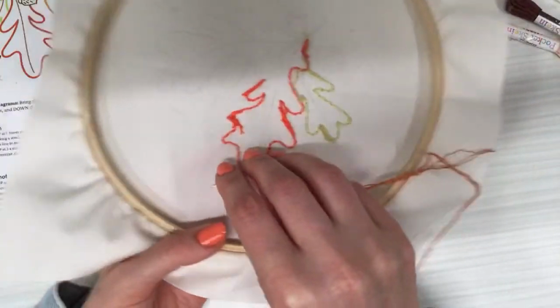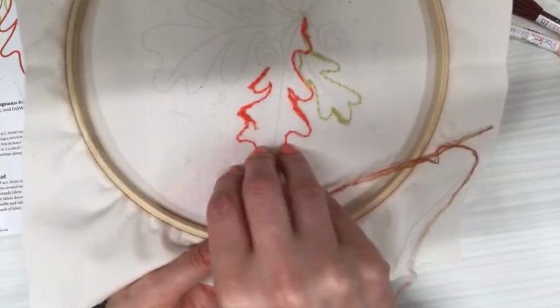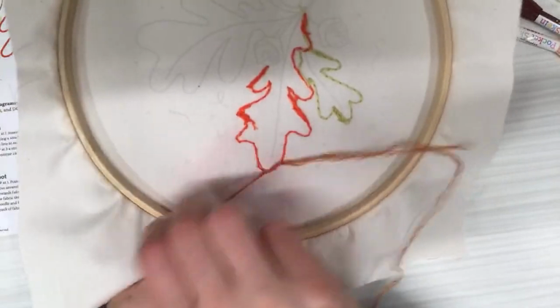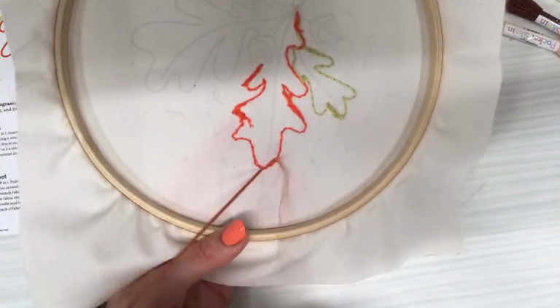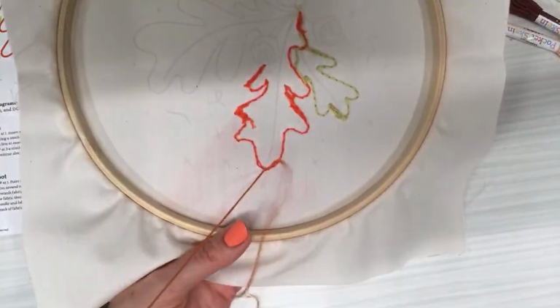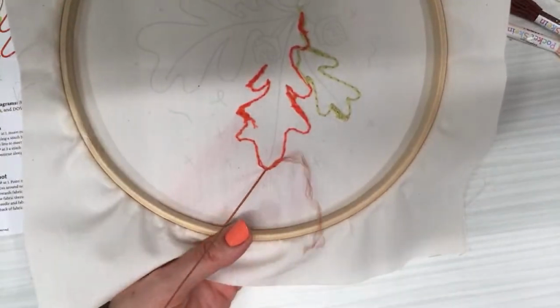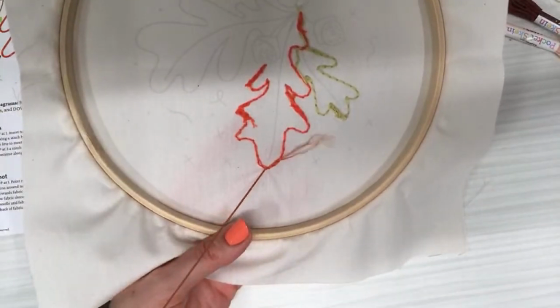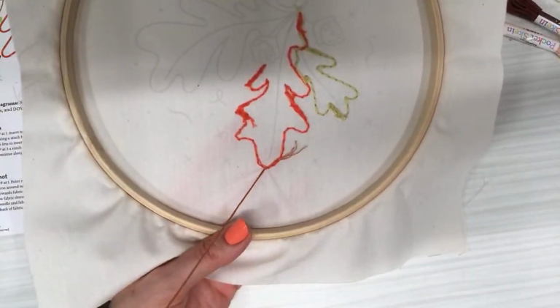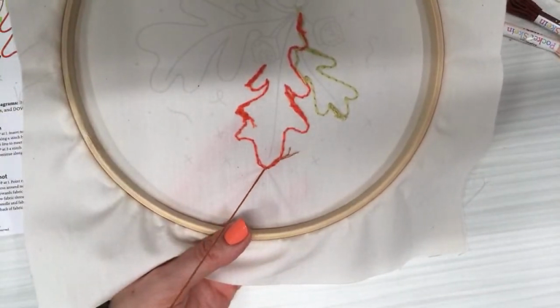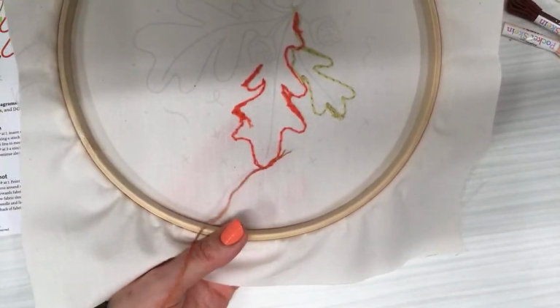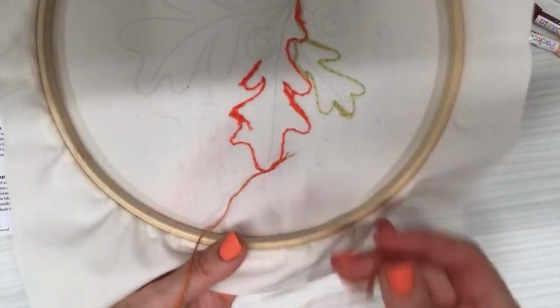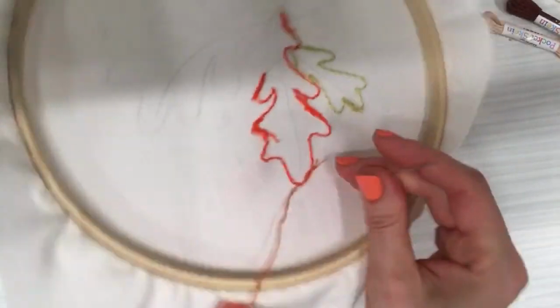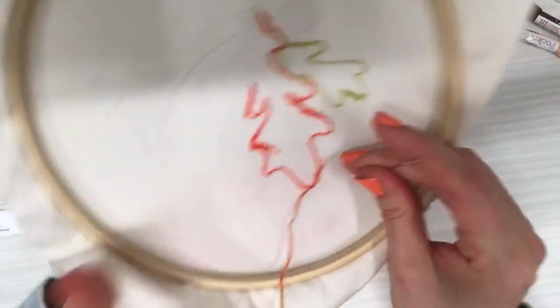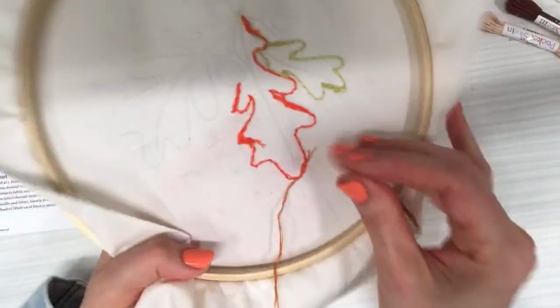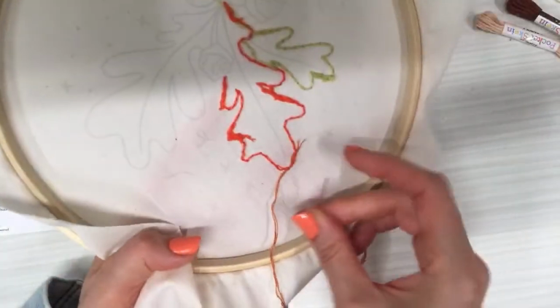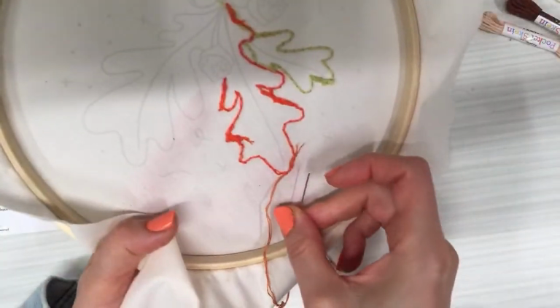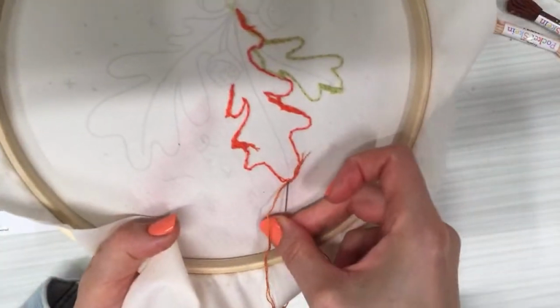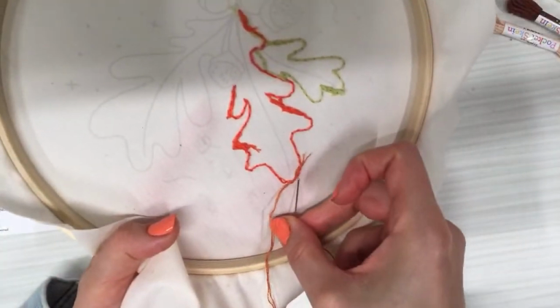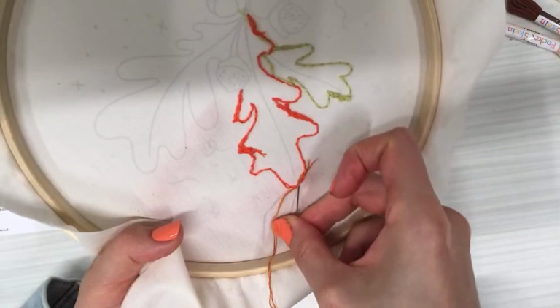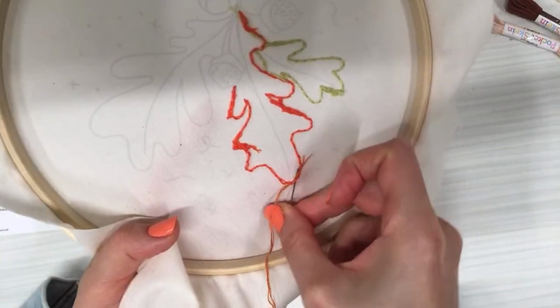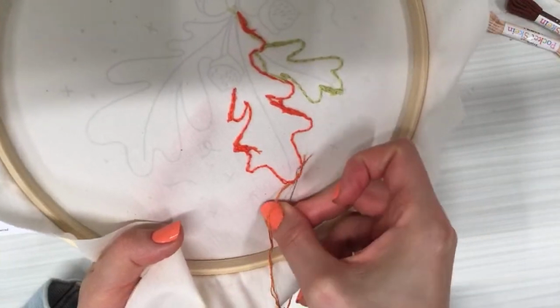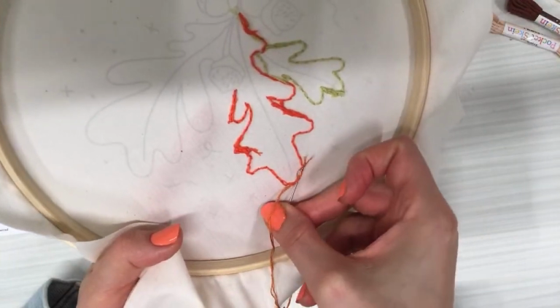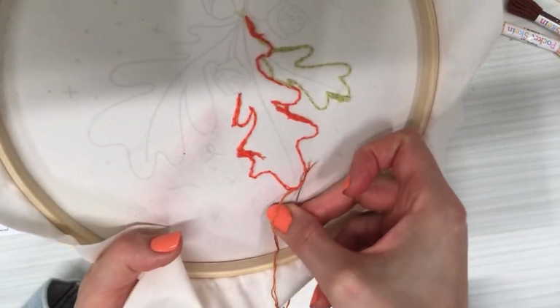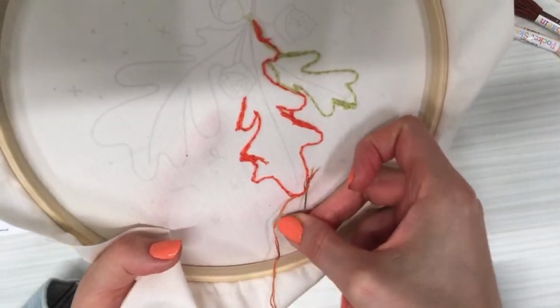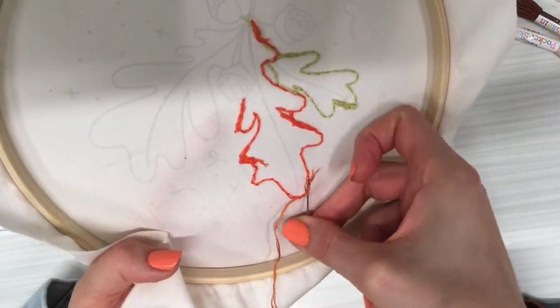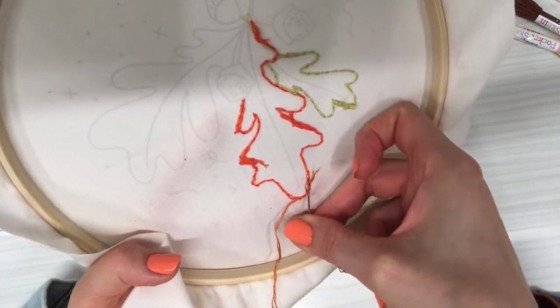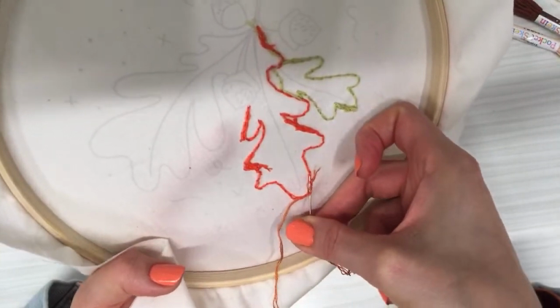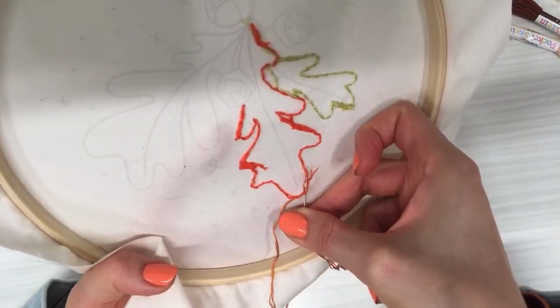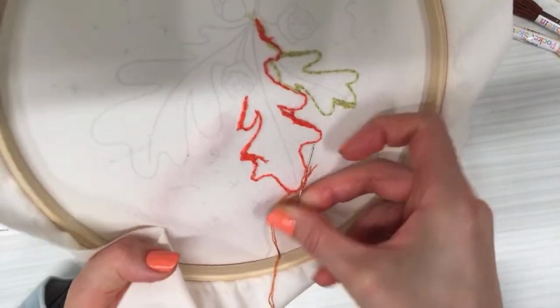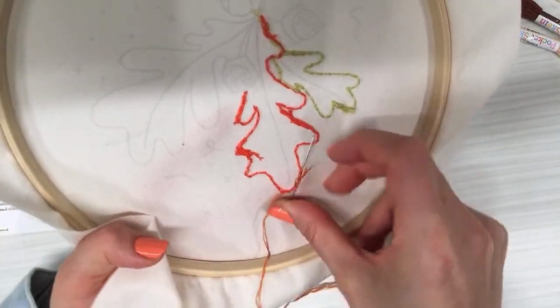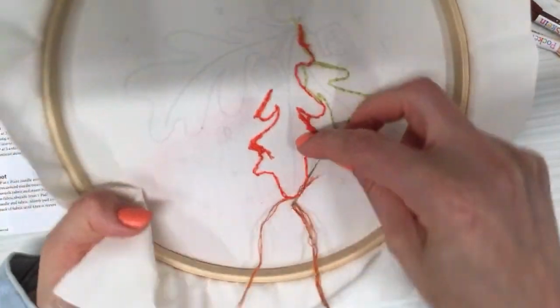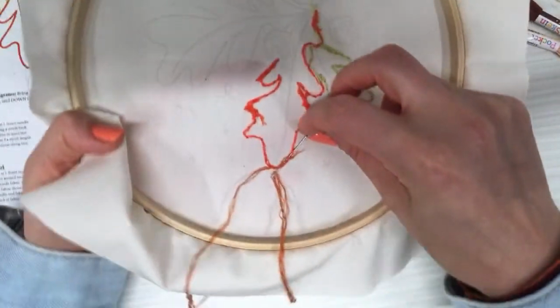I like weaving the ends back and forth about three times.